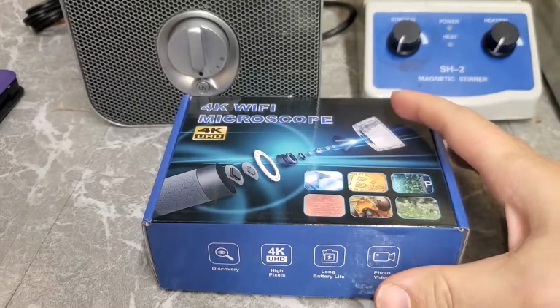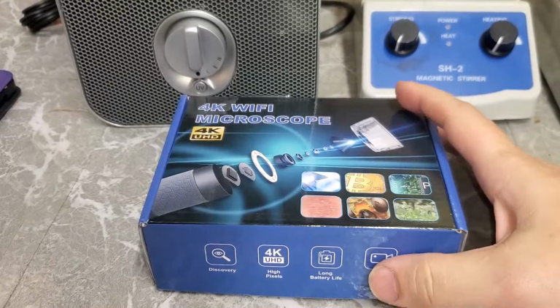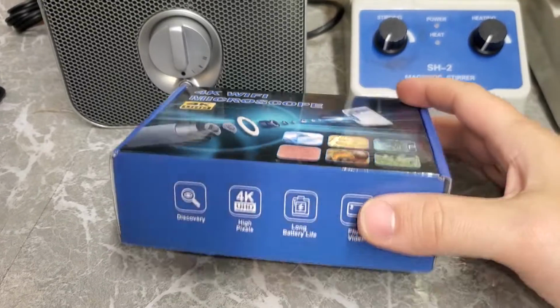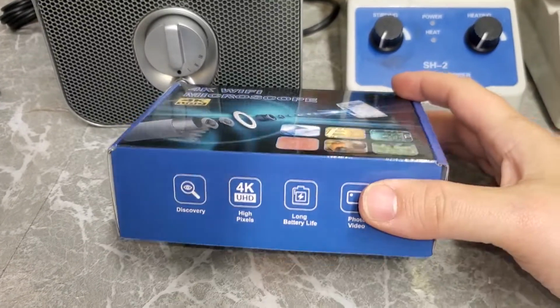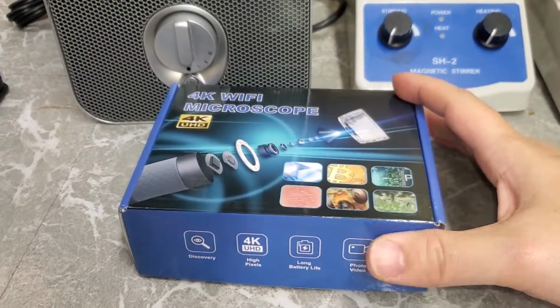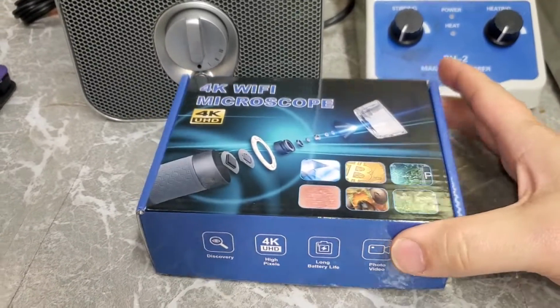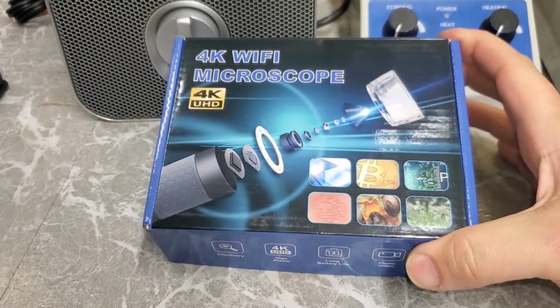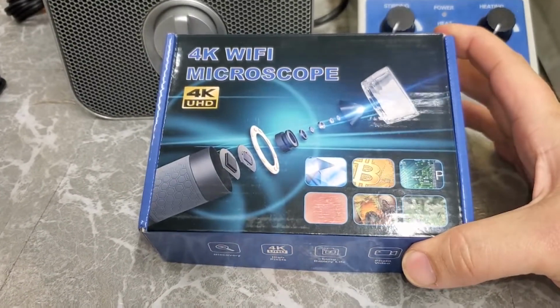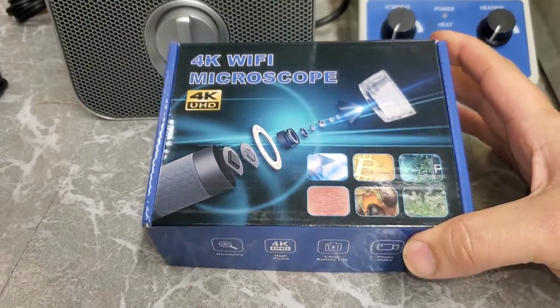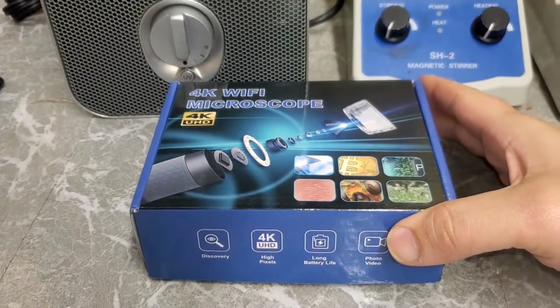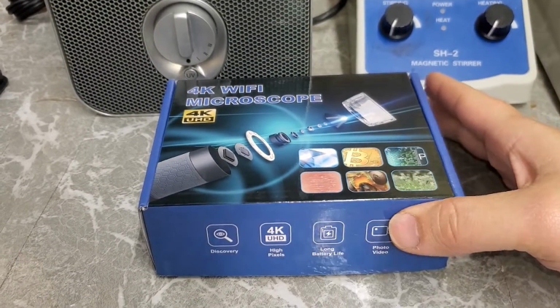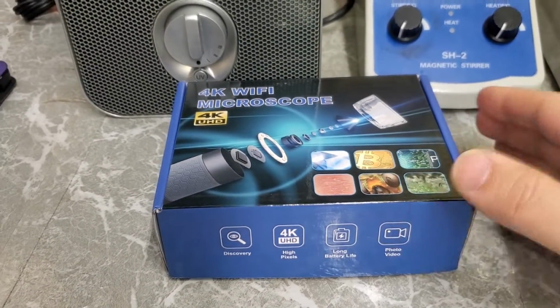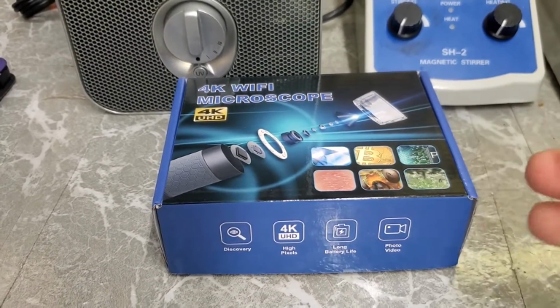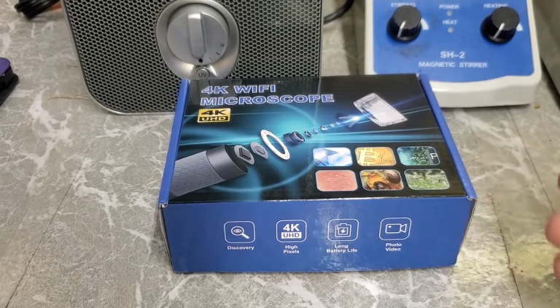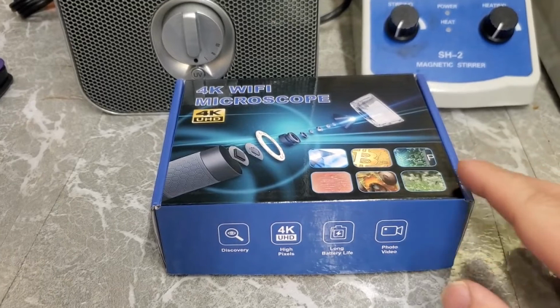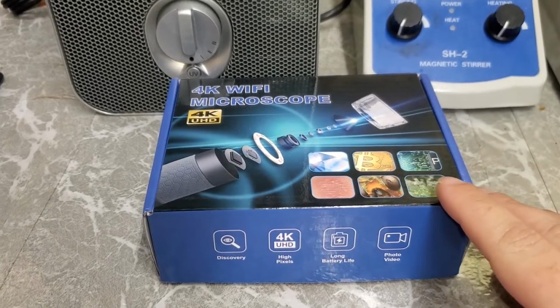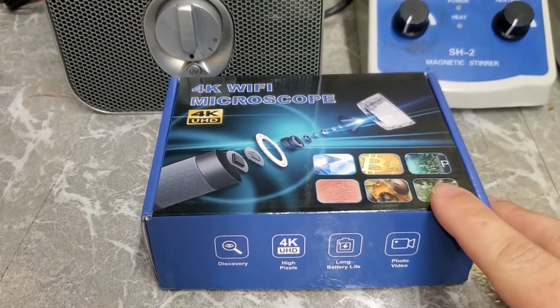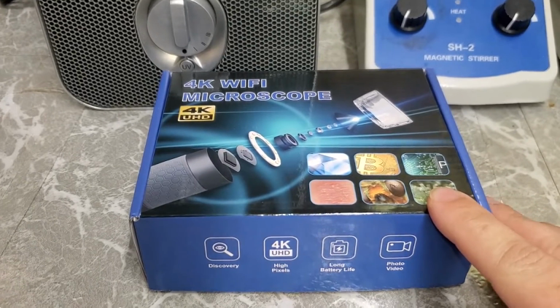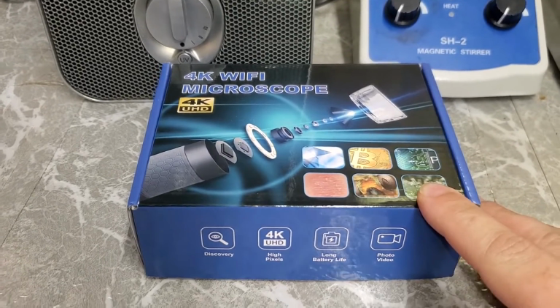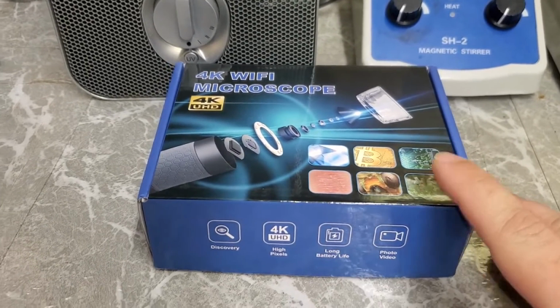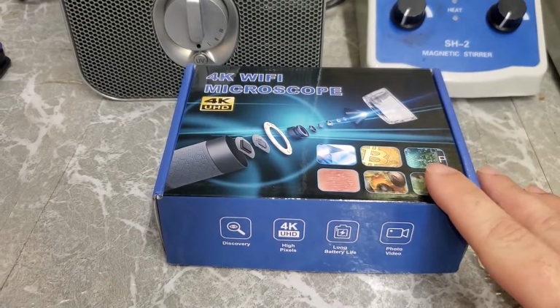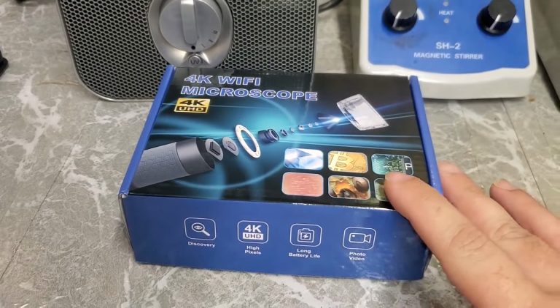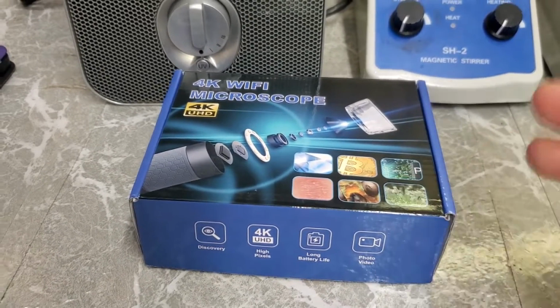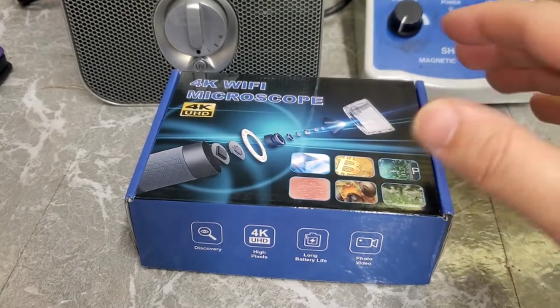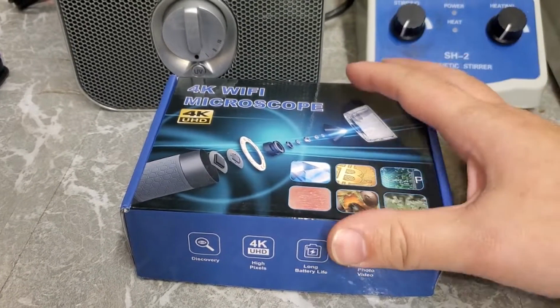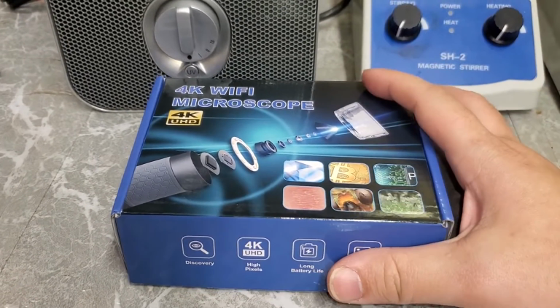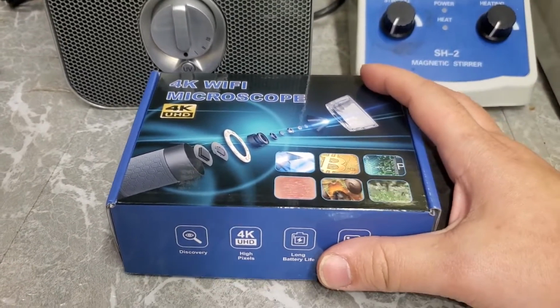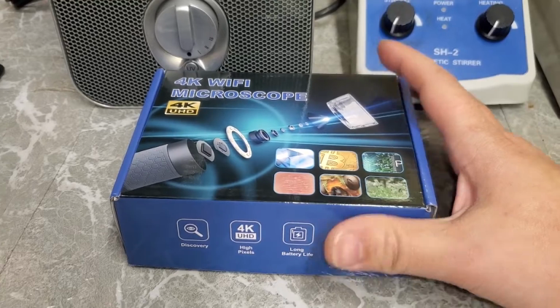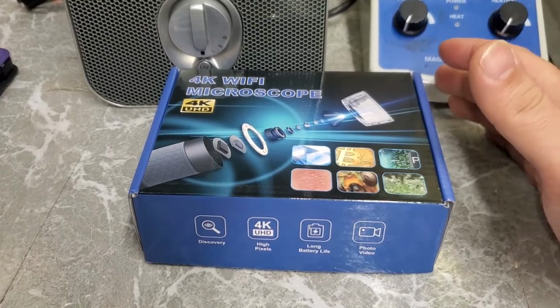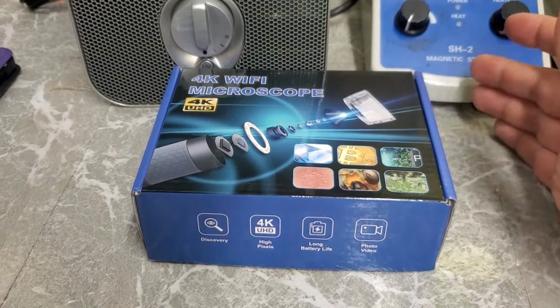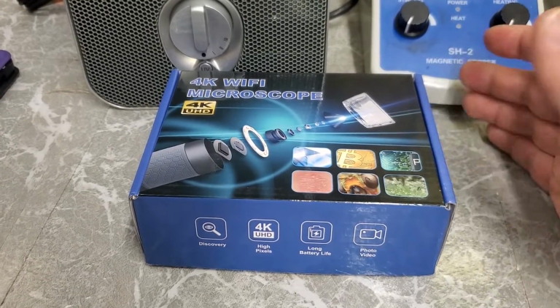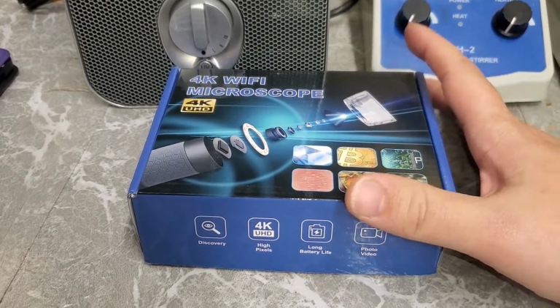How good is a $40 4K Wi-Fi microscope? Please excuse my gunky sounding voice — I just got over a cold, so you'll be able to hear that as I talk more and more. But let's just get into it.